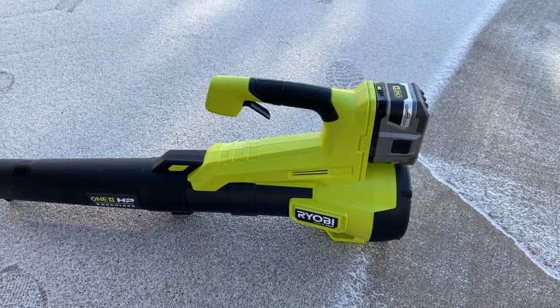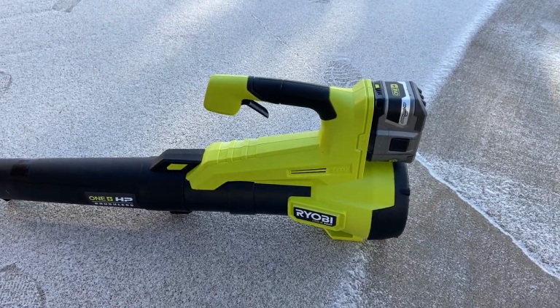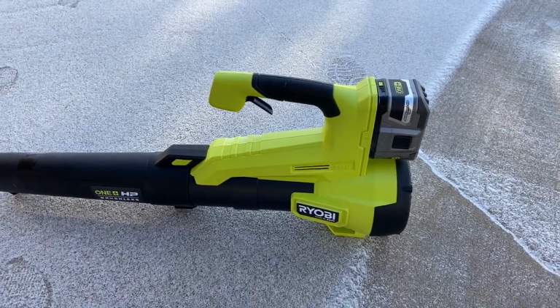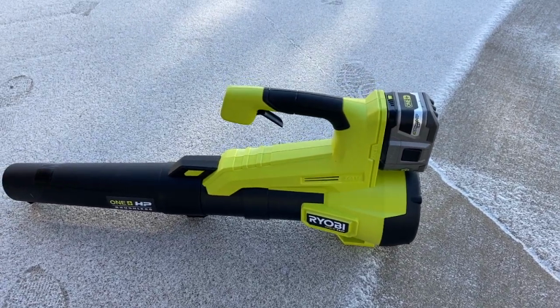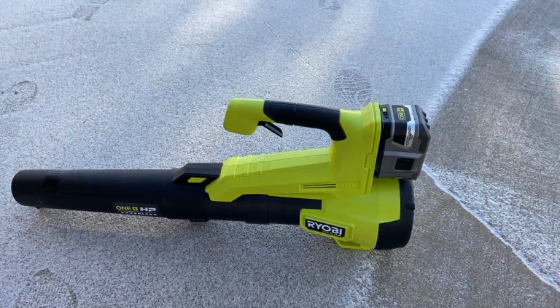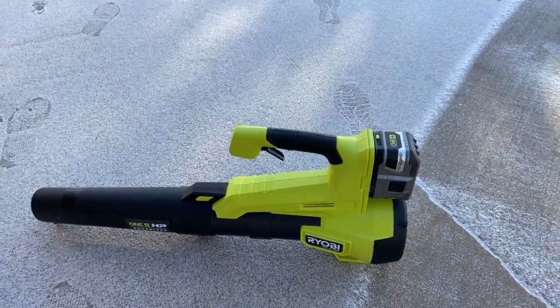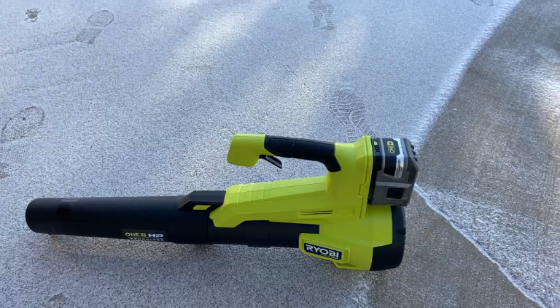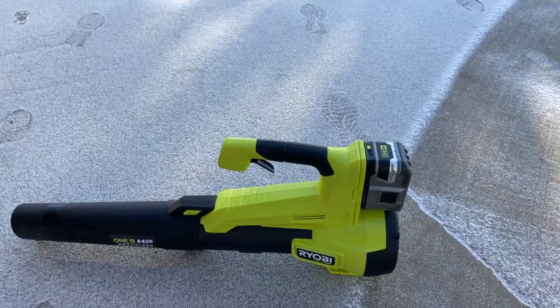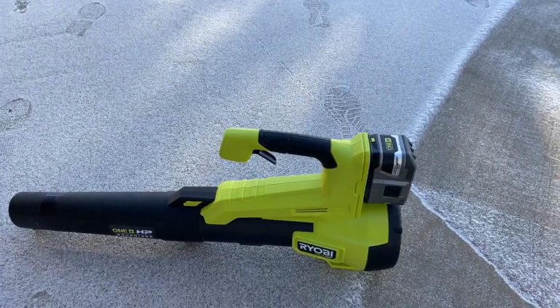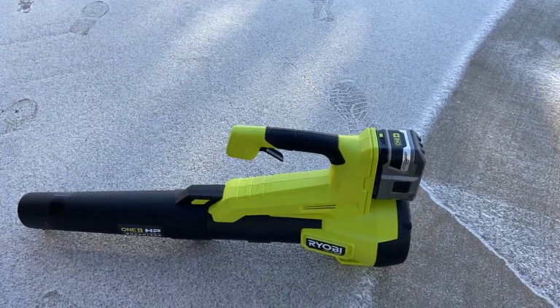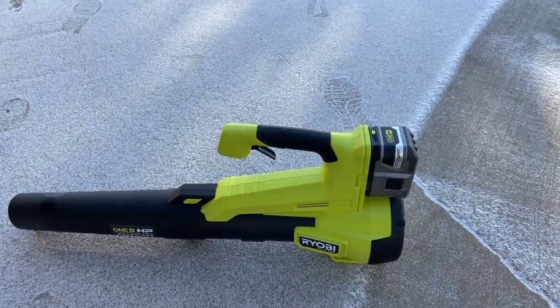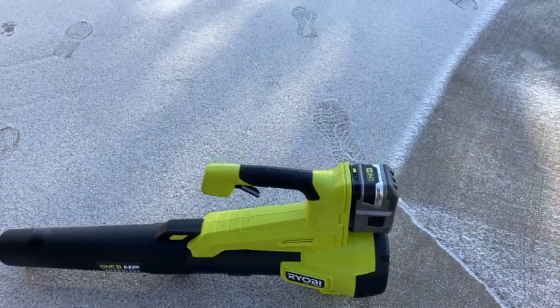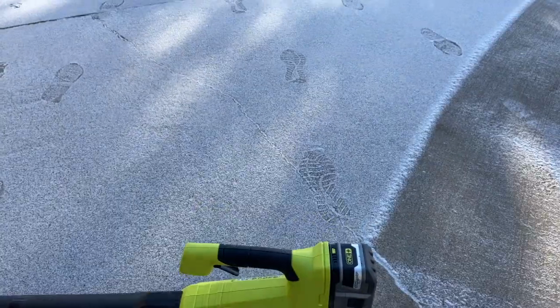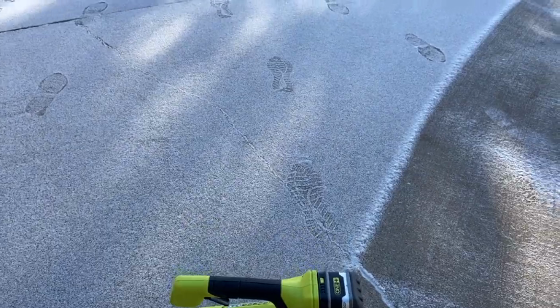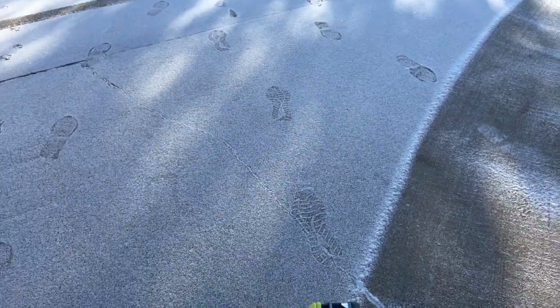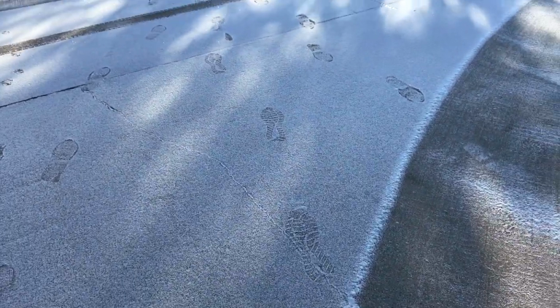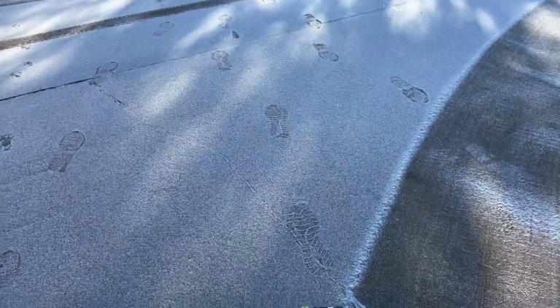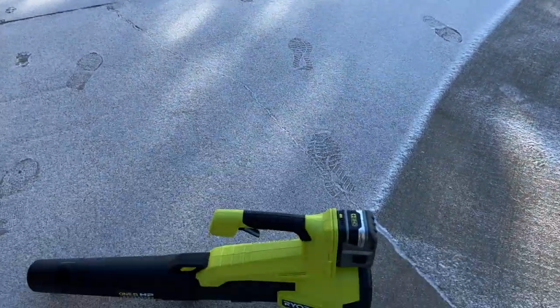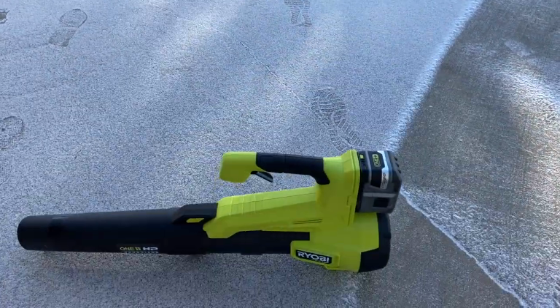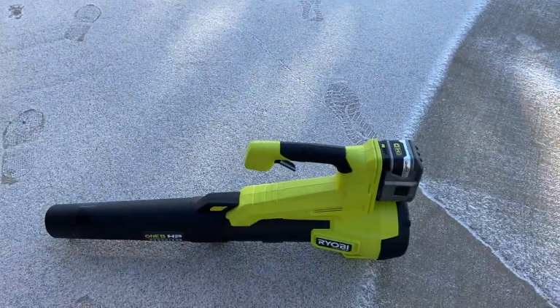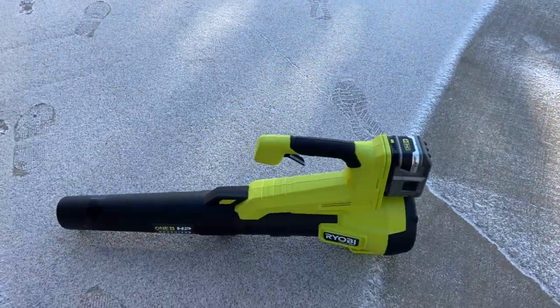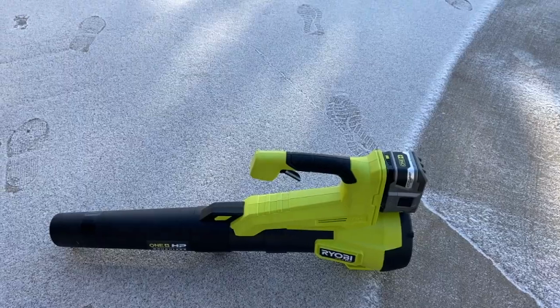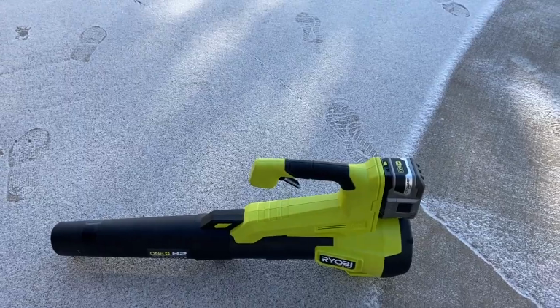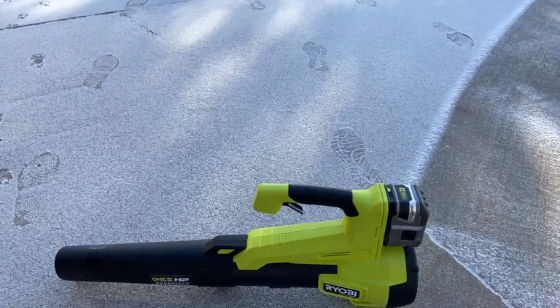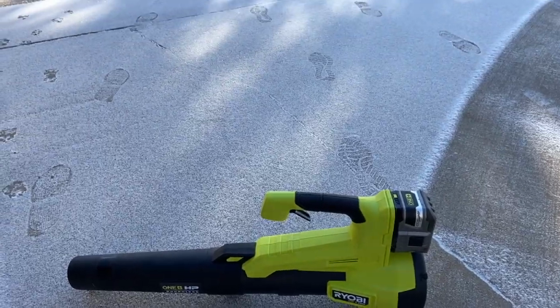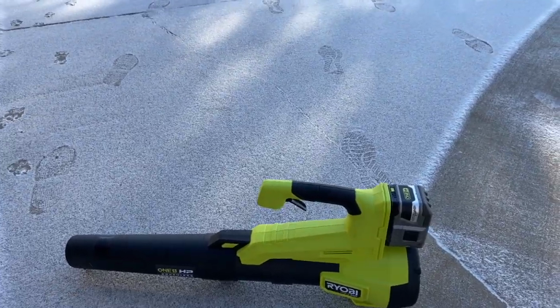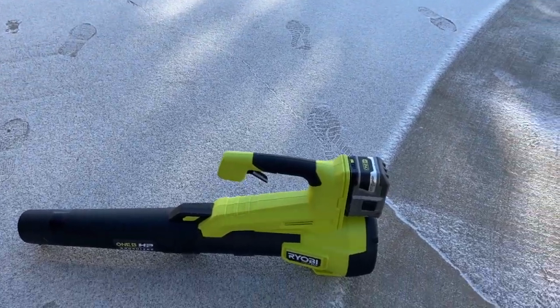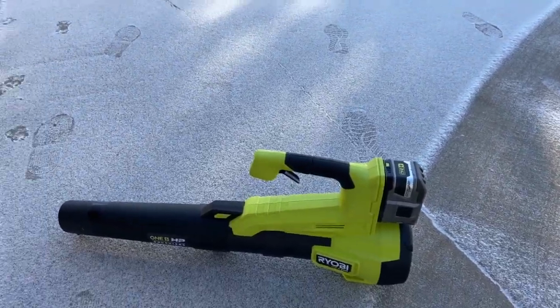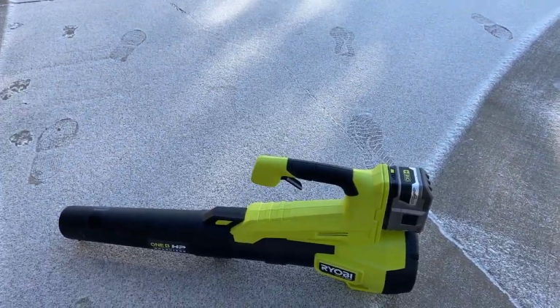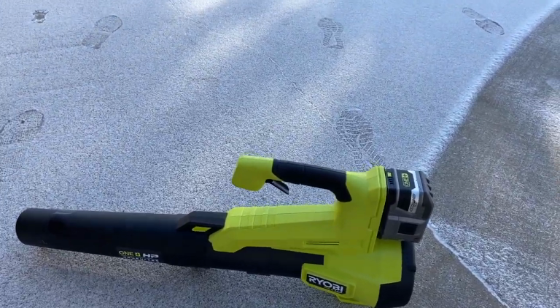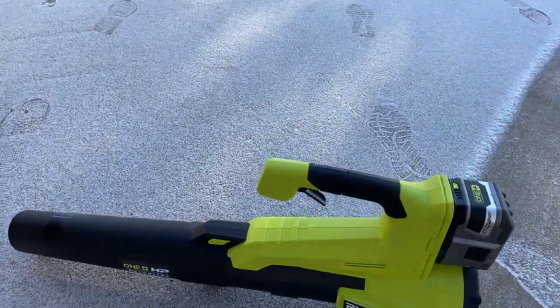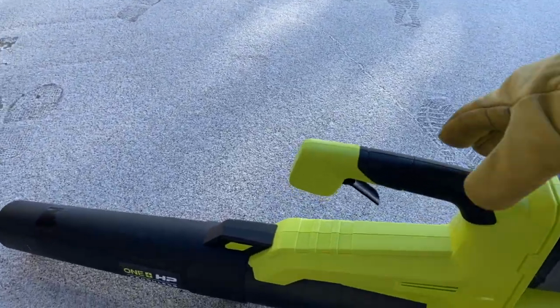Now this is going to be a different video. It is 22 below right now, and we had a dusting of snow. Some of you have asked how these blowers do in snow, so you're going to get to see this in this live video.